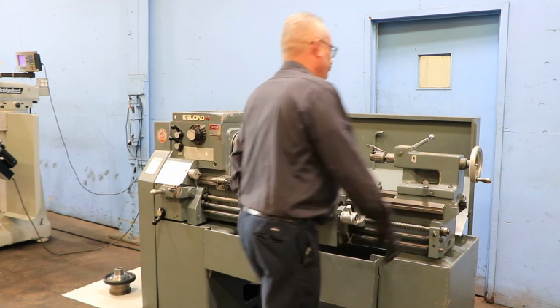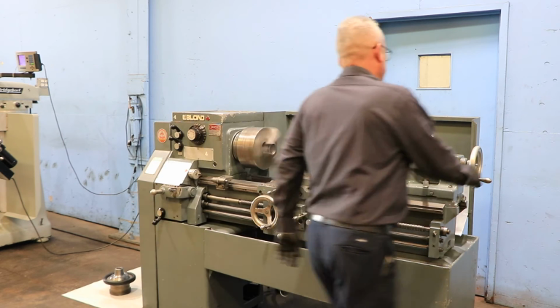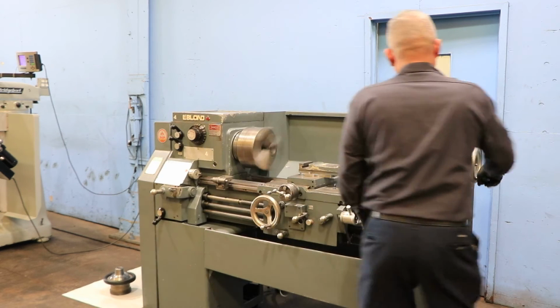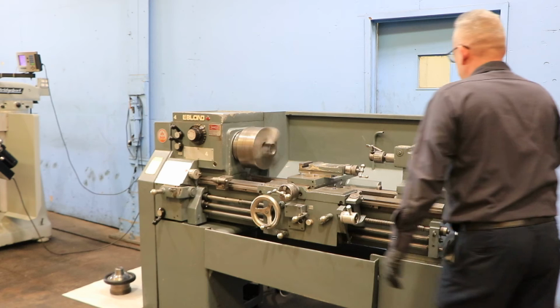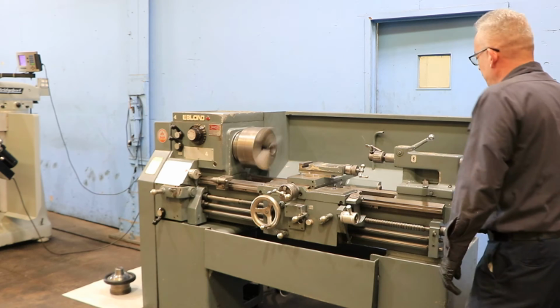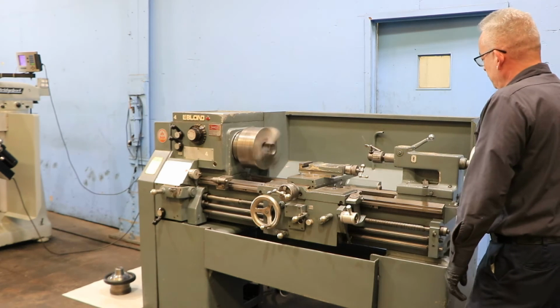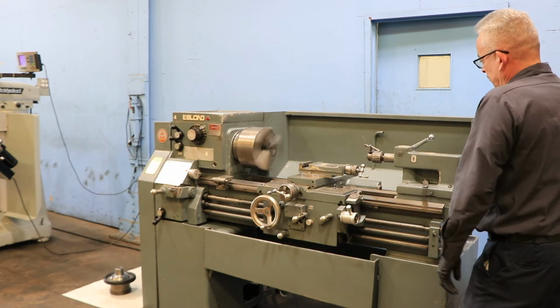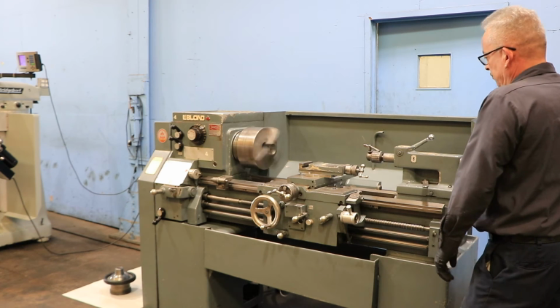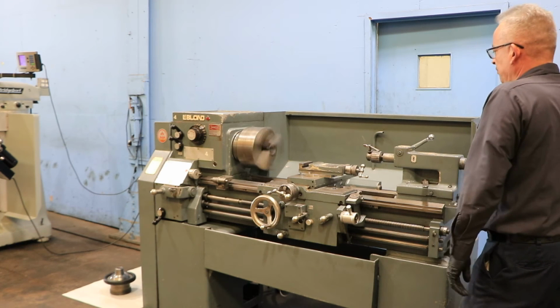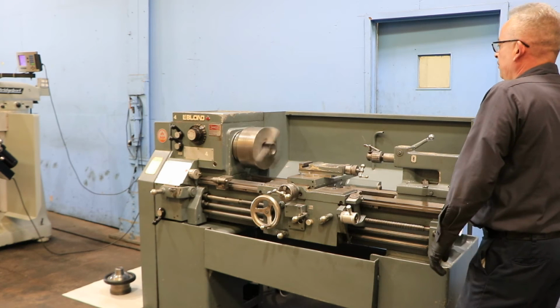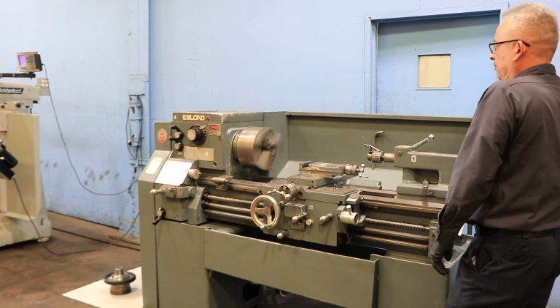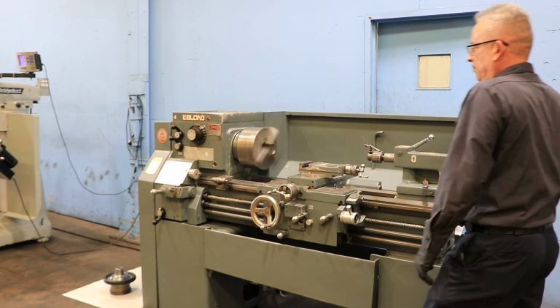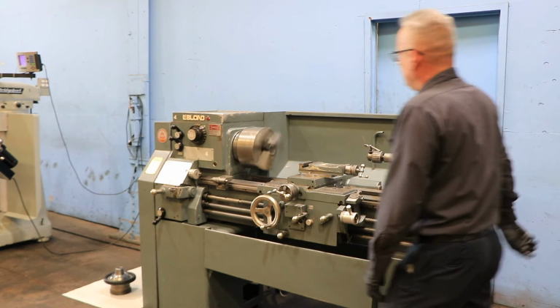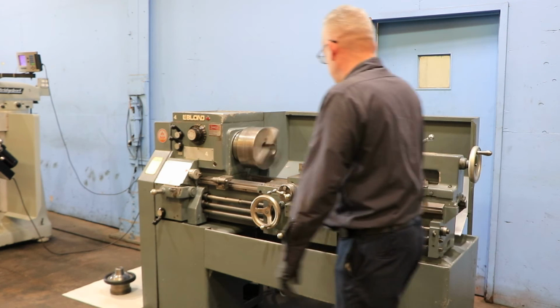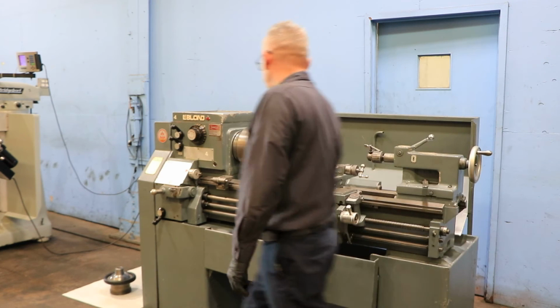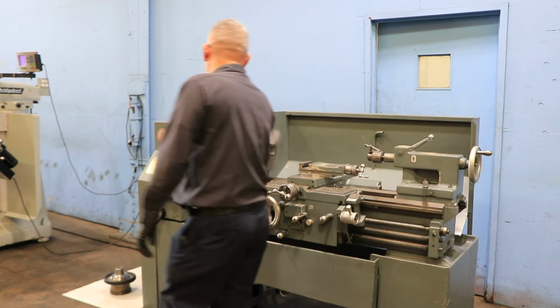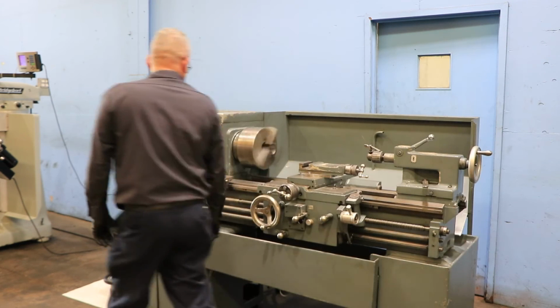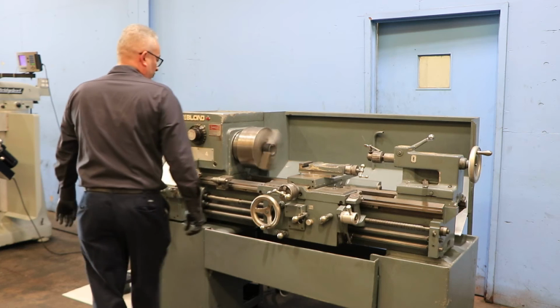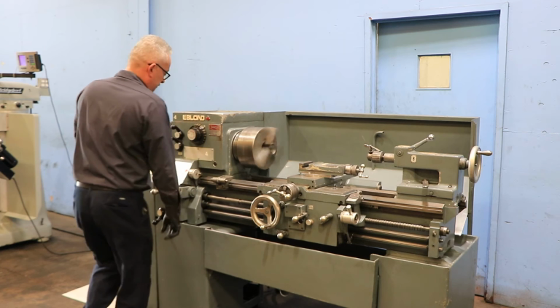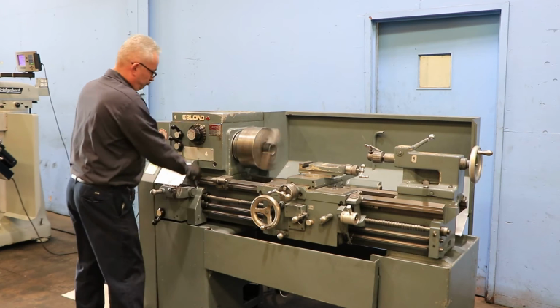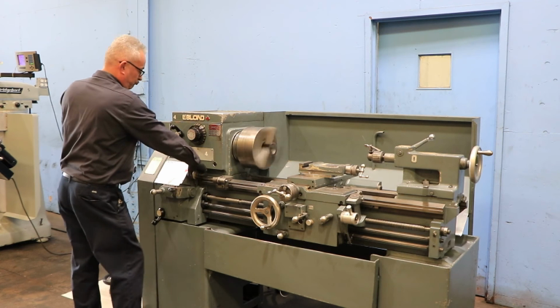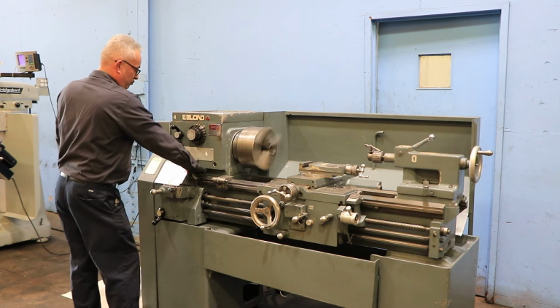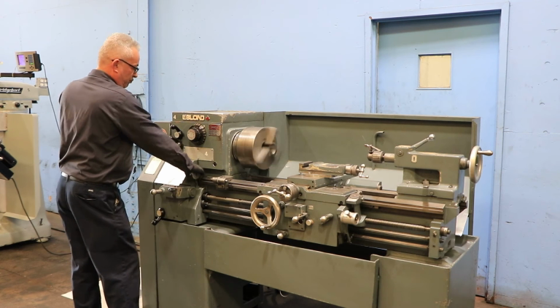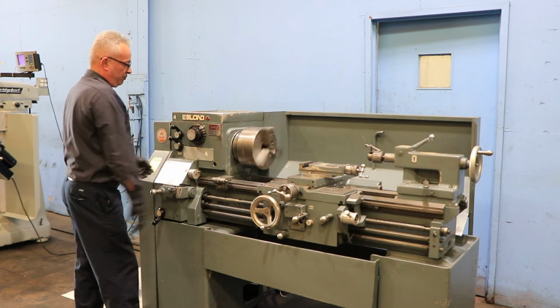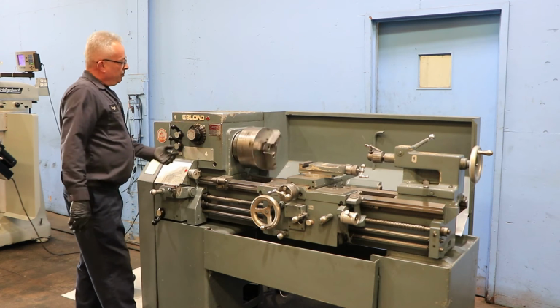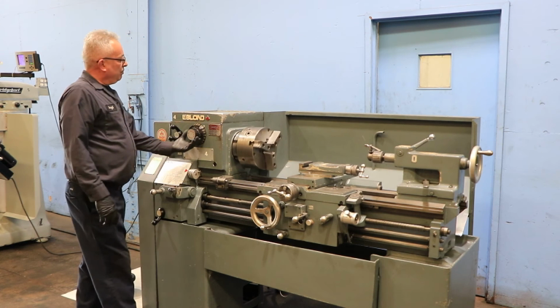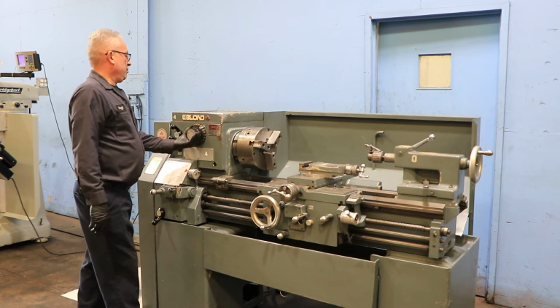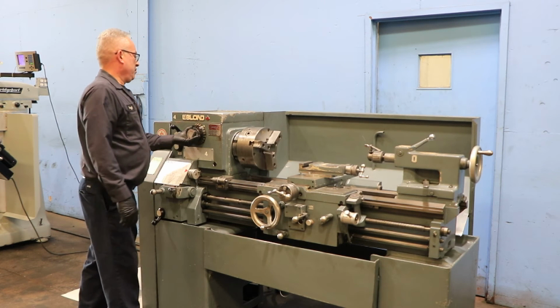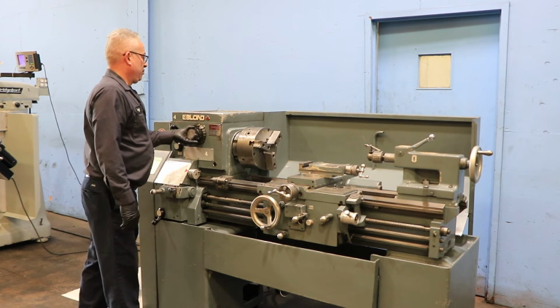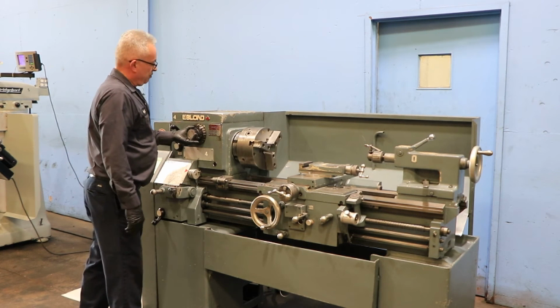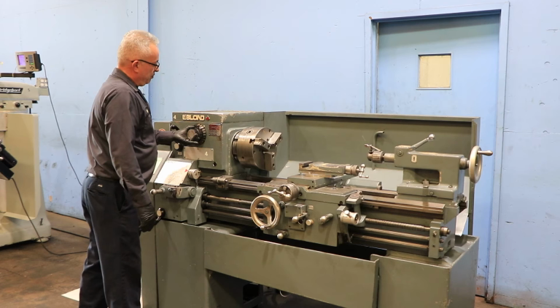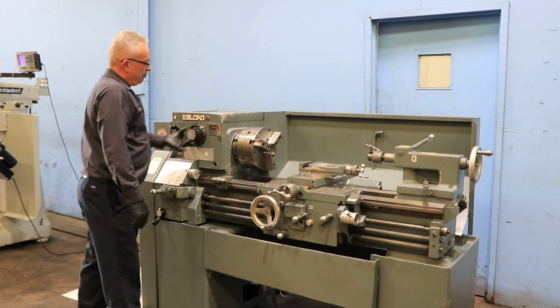The machine has a tailstock. The tailstock has a number 4 Morse taper with 5 inches of travel. You also have a micrometer carriage stop, a thread dial indicator, and a 3-jaw chuck on the machine.